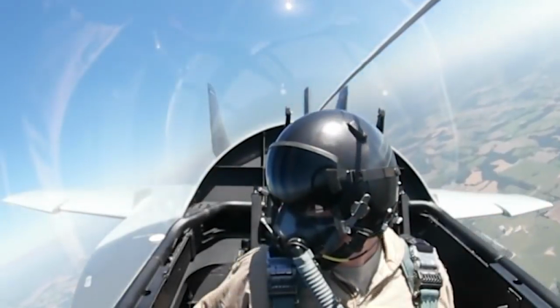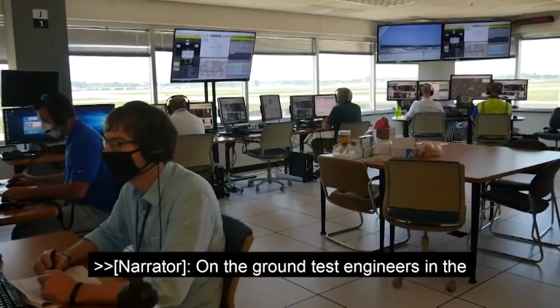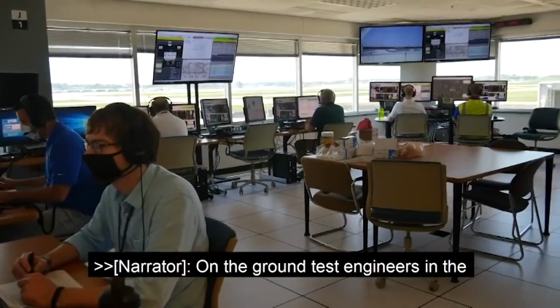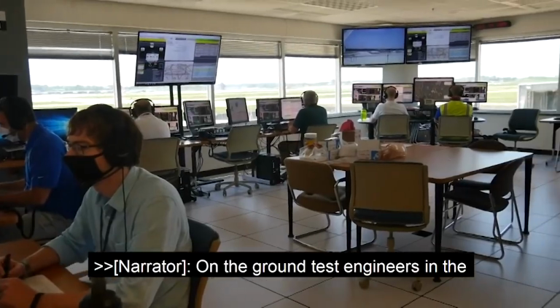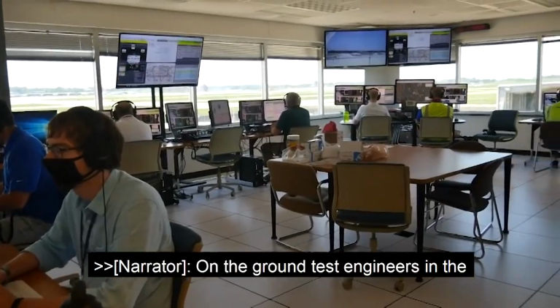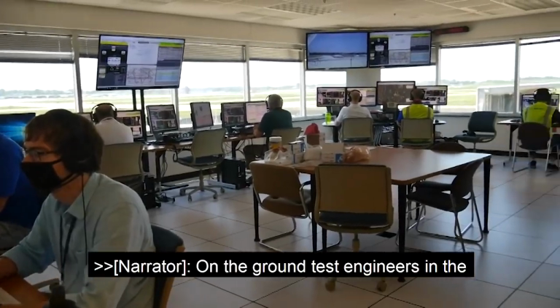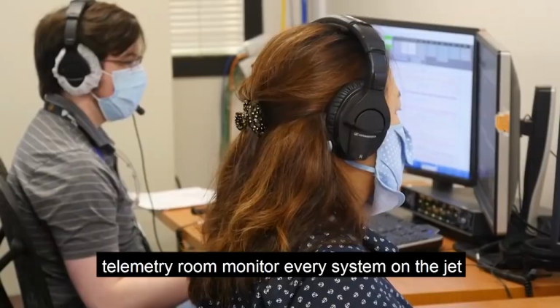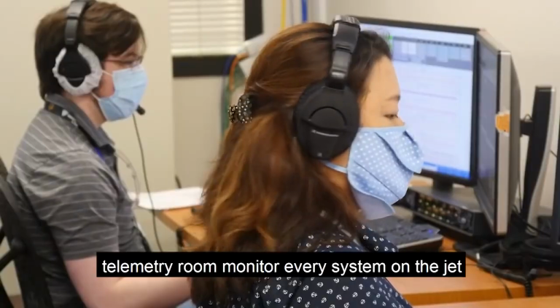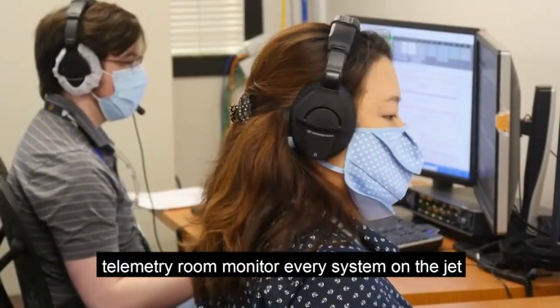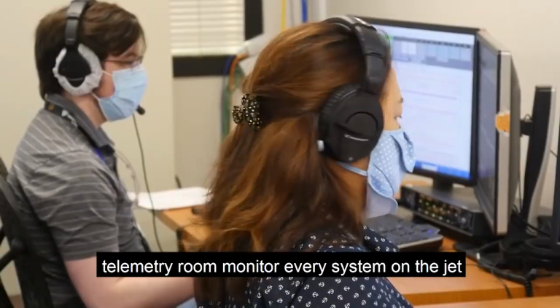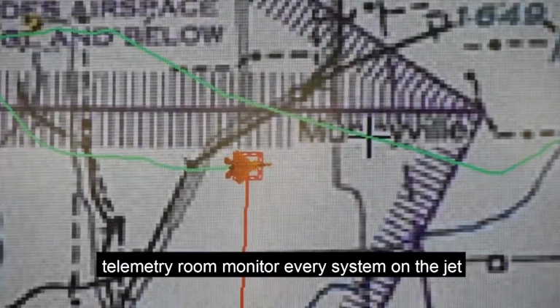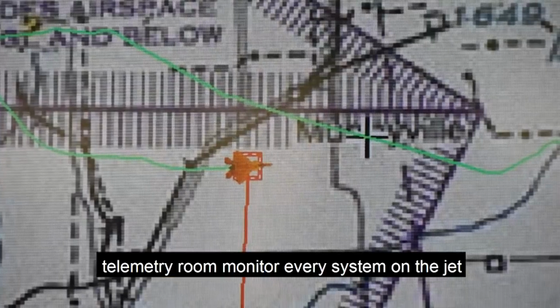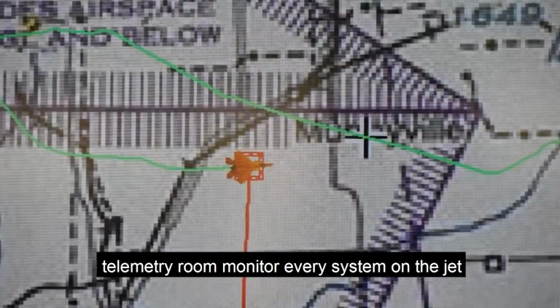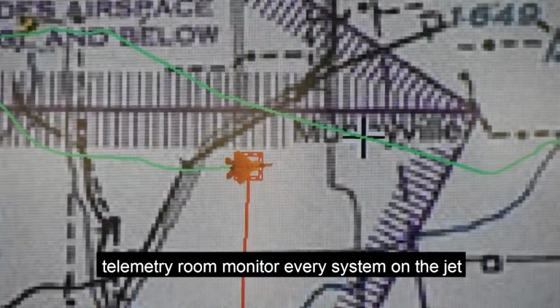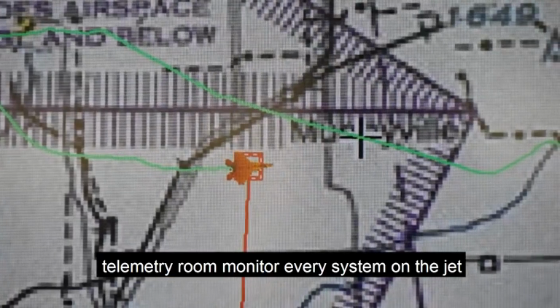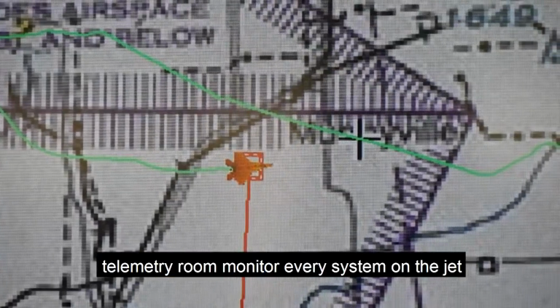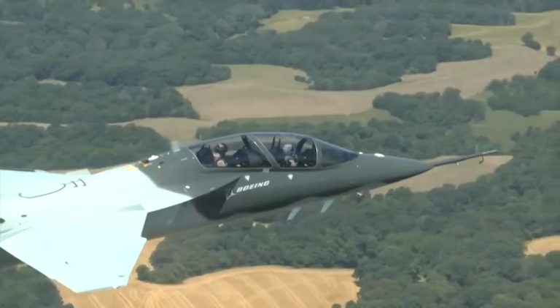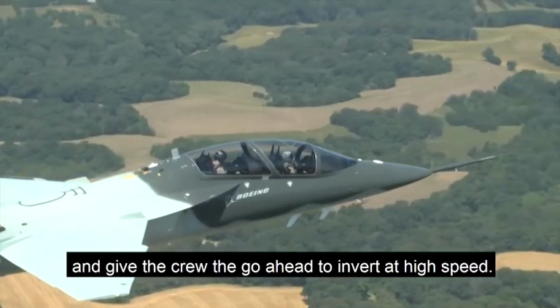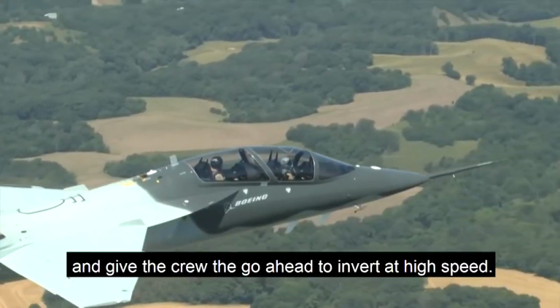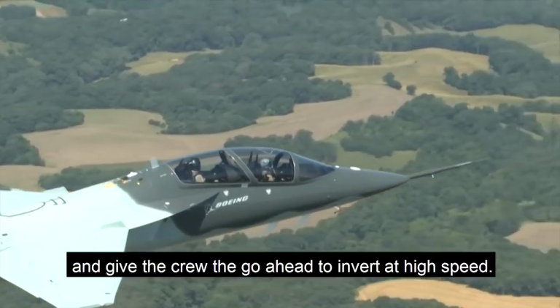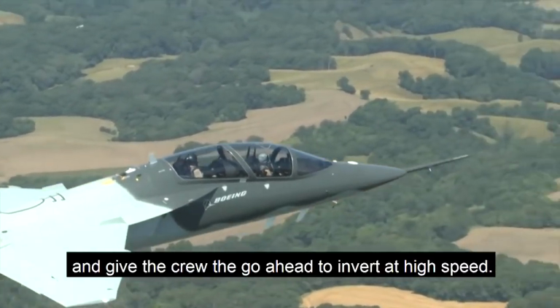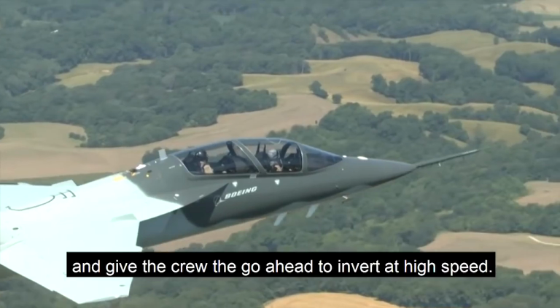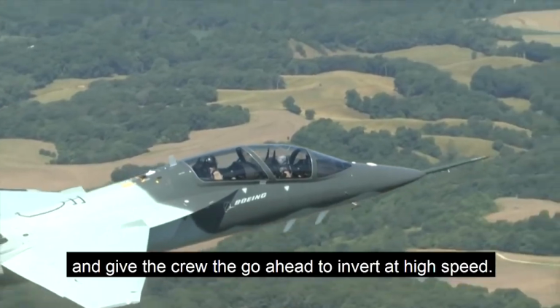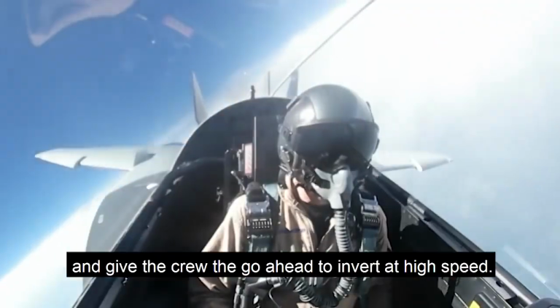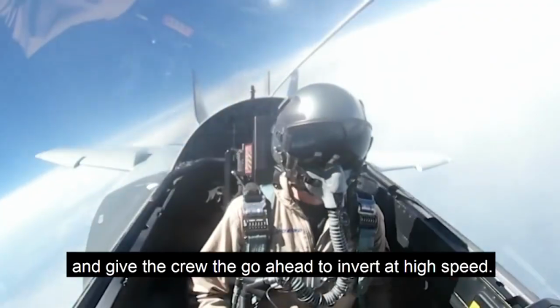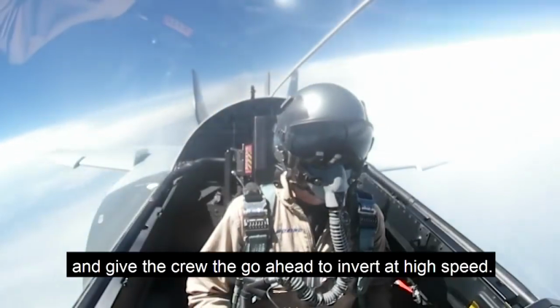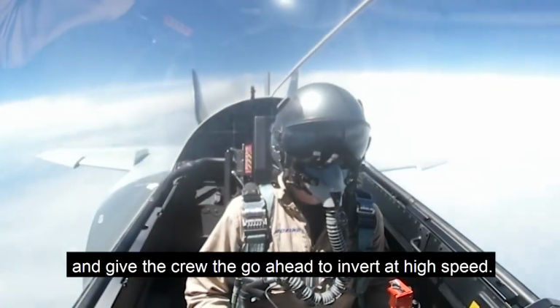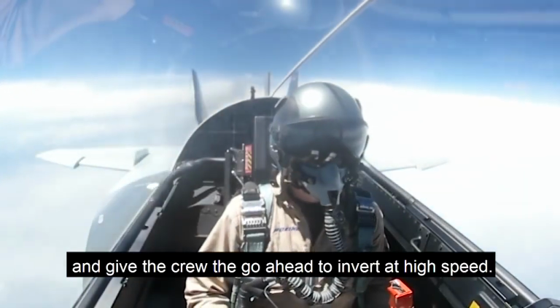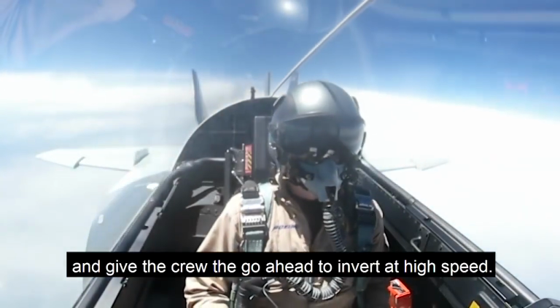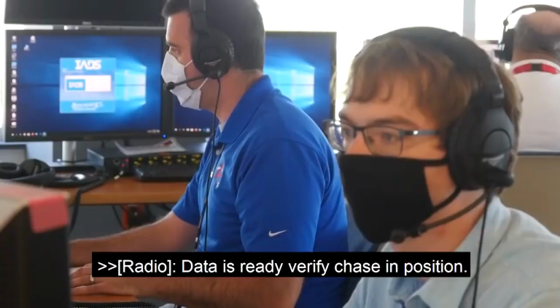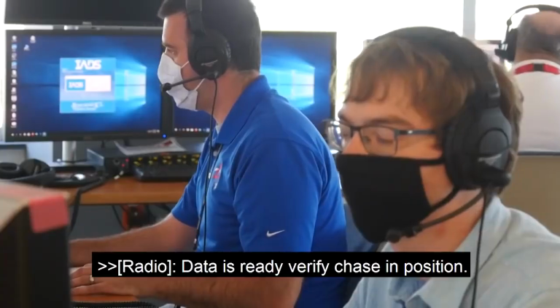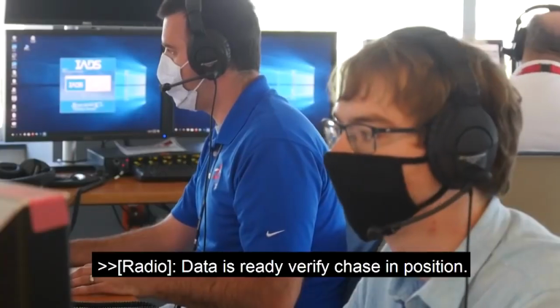On the ground, test engineers in the telemetry room monitor every system on the jet and give the crew the go-ahead to invert at high speed.